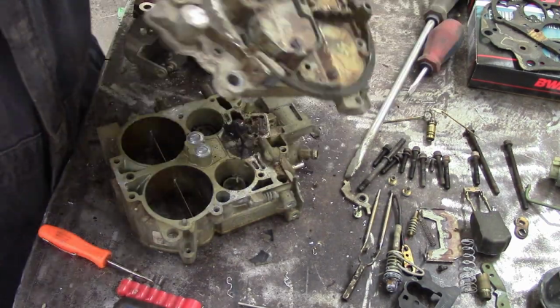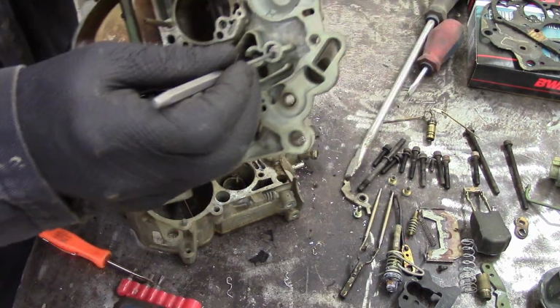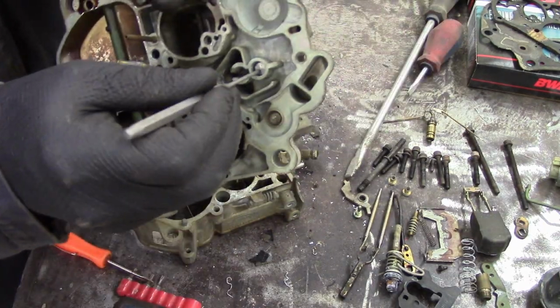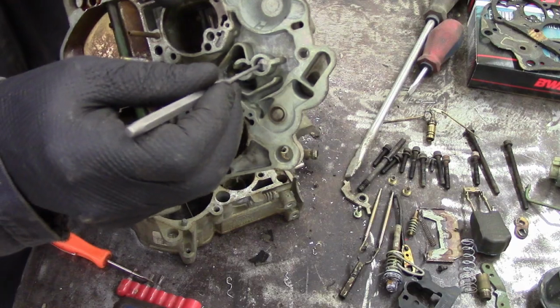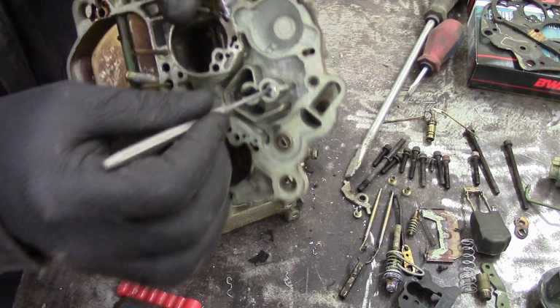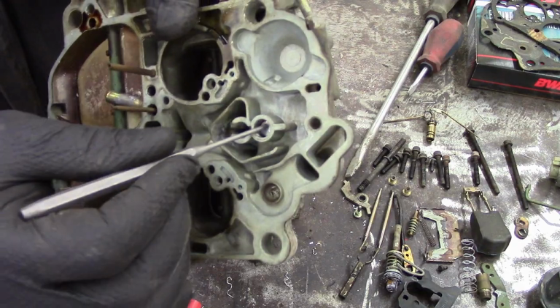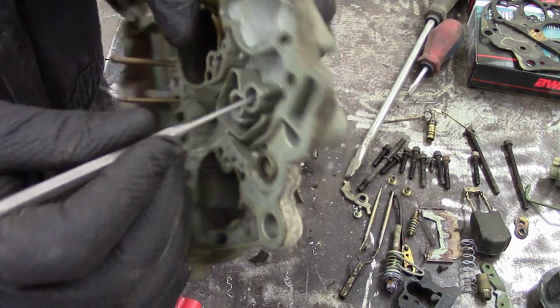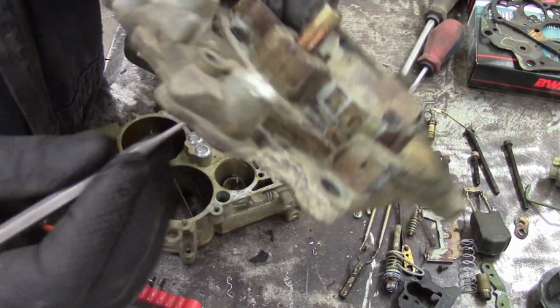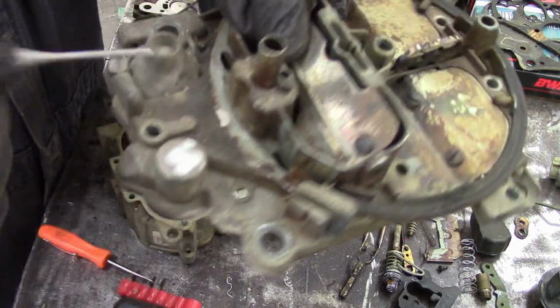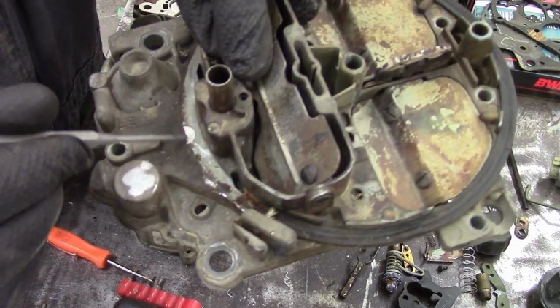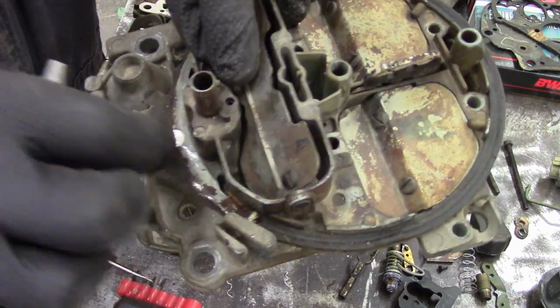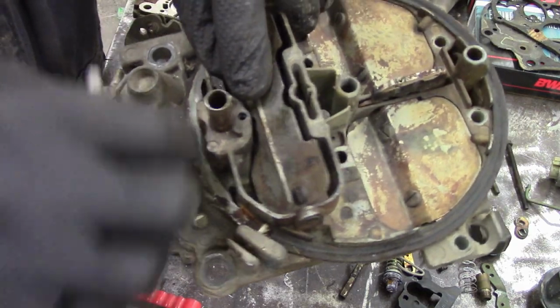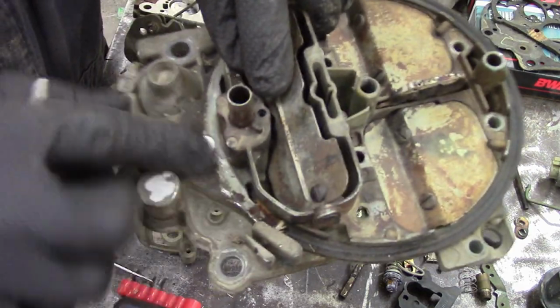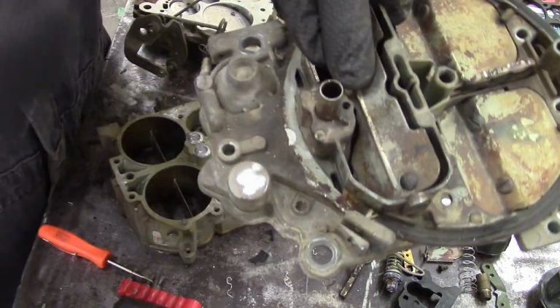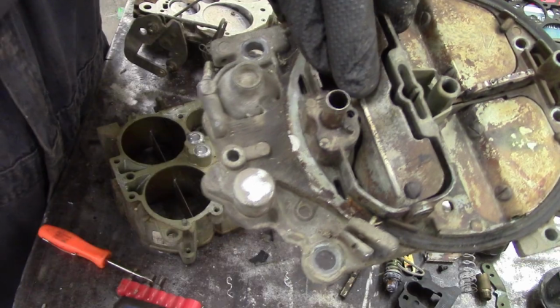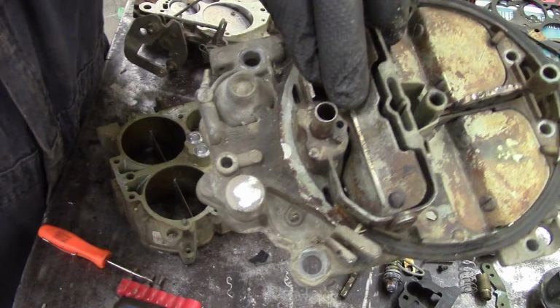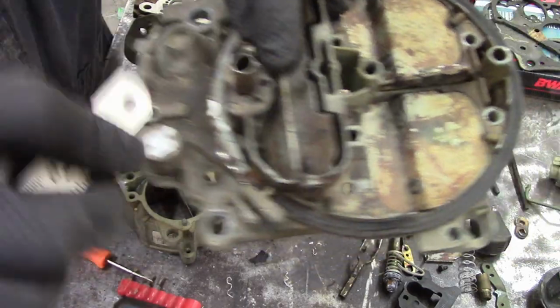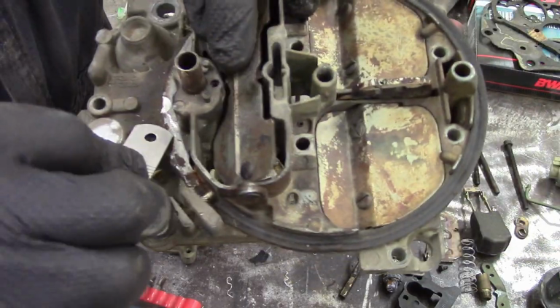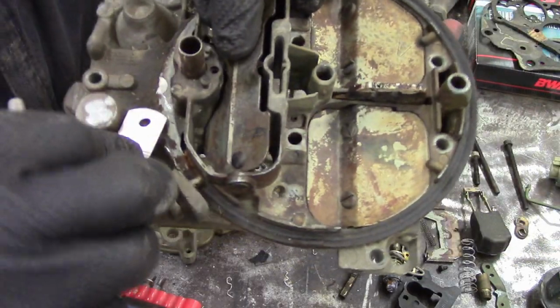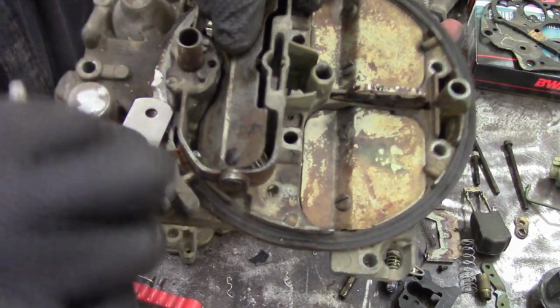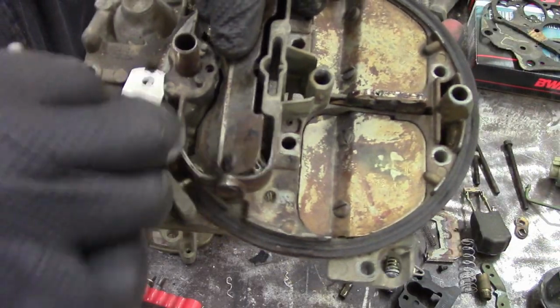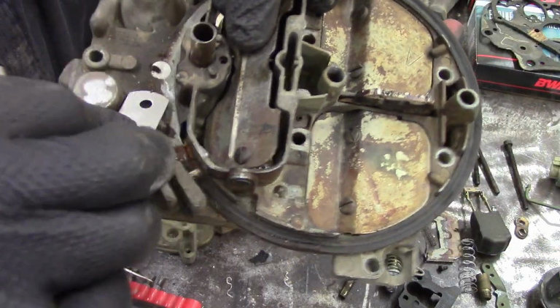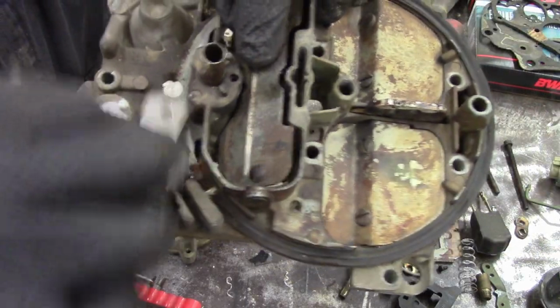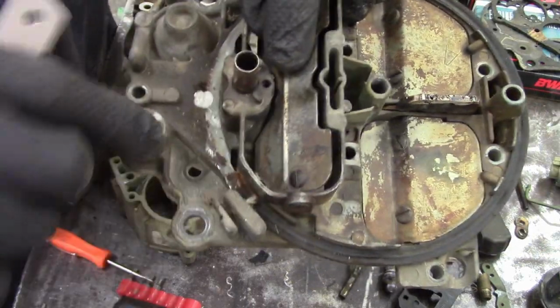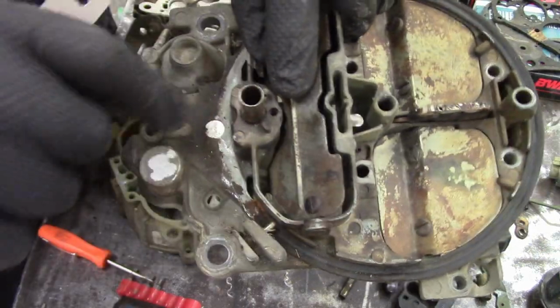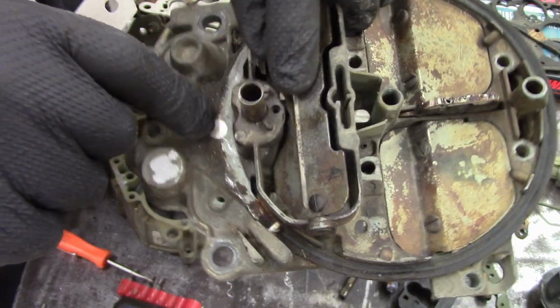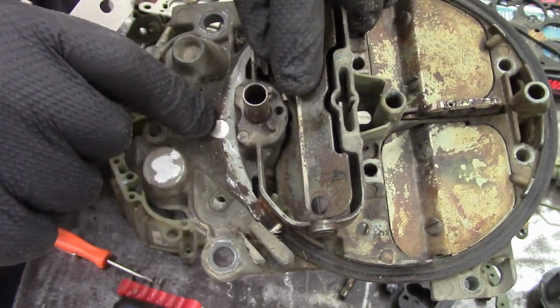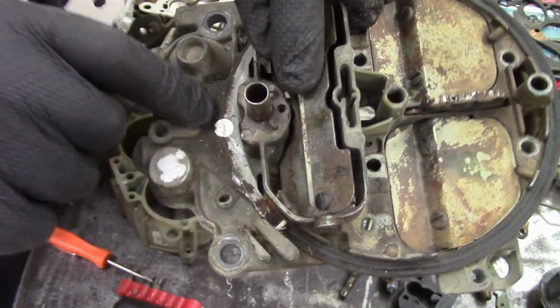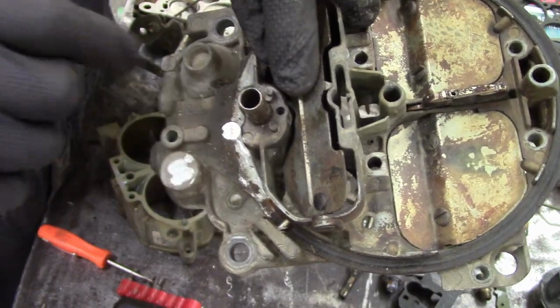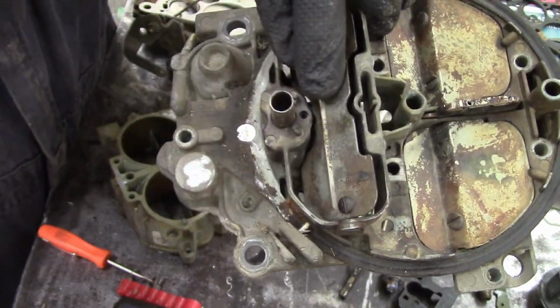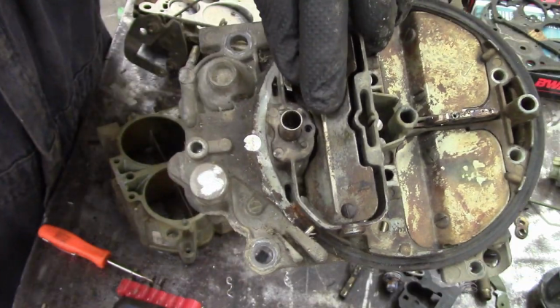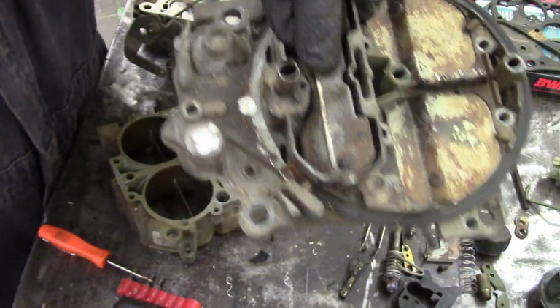This one is surprisingly really good. See that silver plug? That gives you access to the adjustable part throttle. I'm going to pound it out and make it accessible with a threaded plug — I'll show you that in a bit.